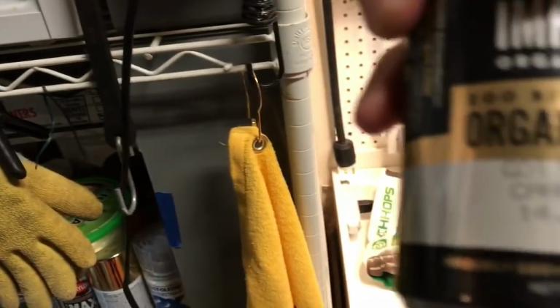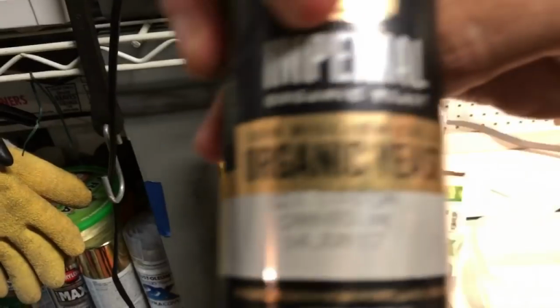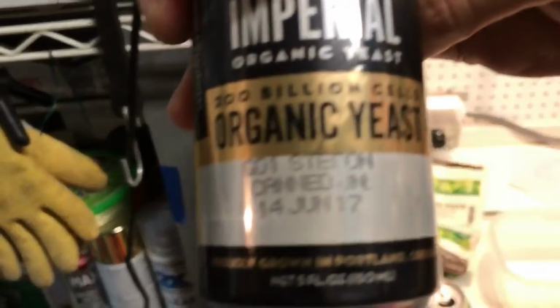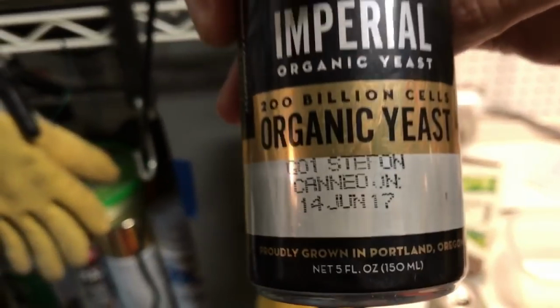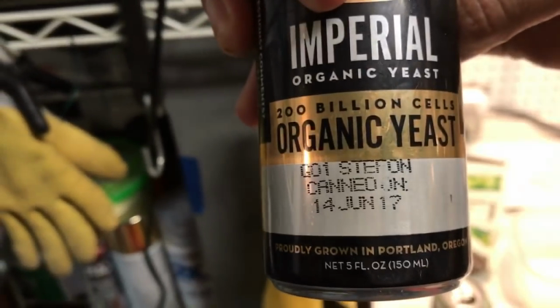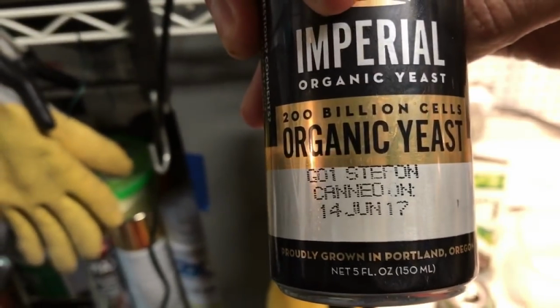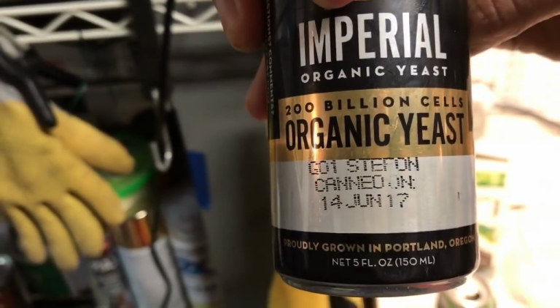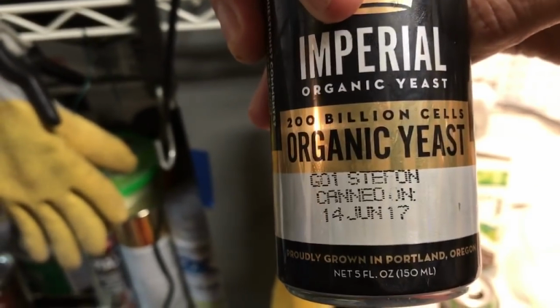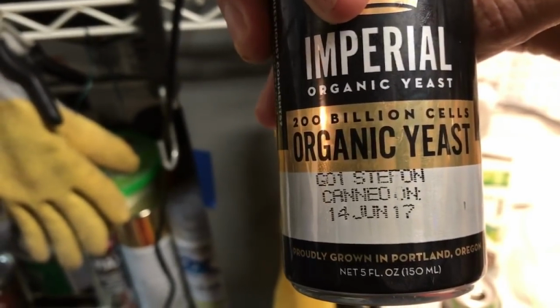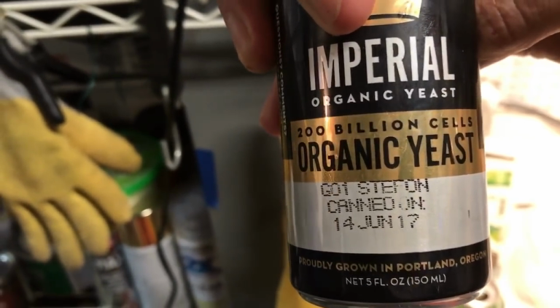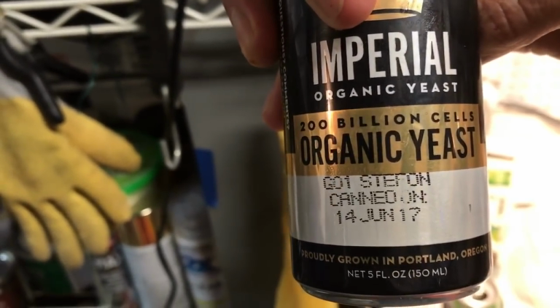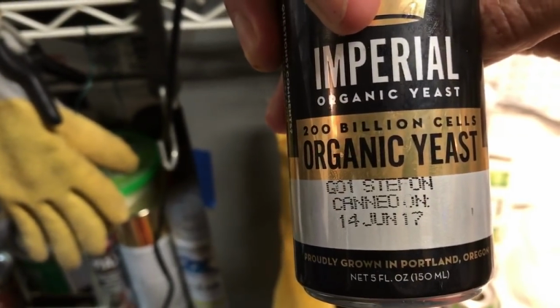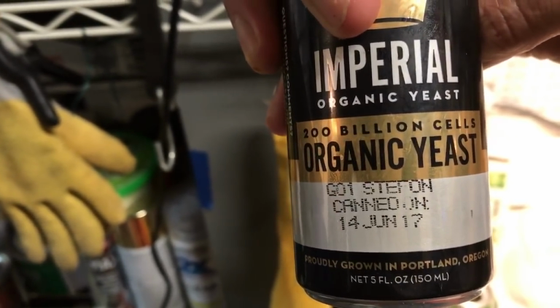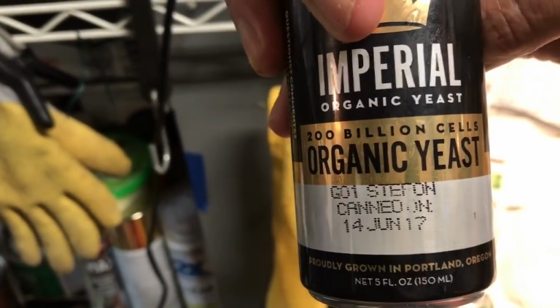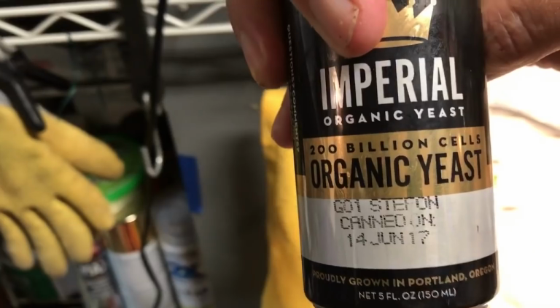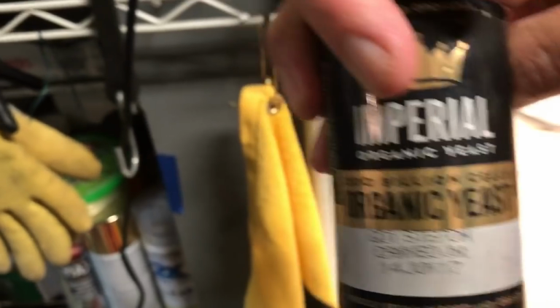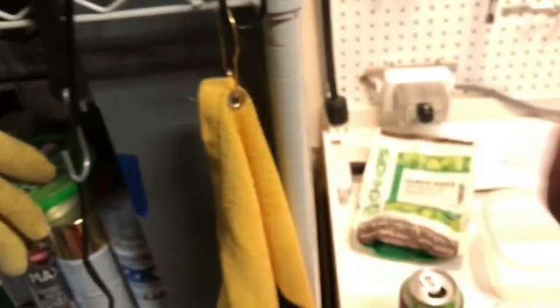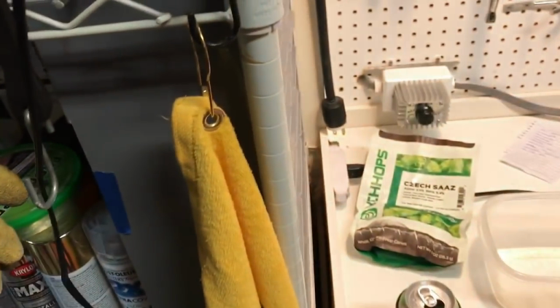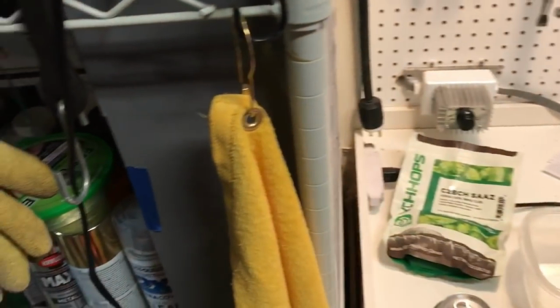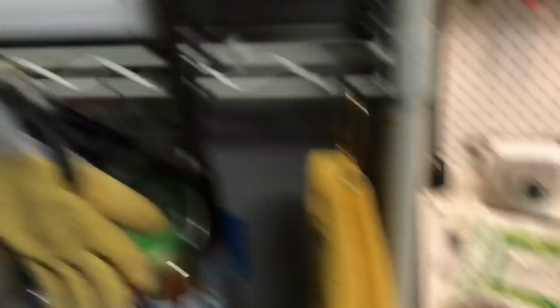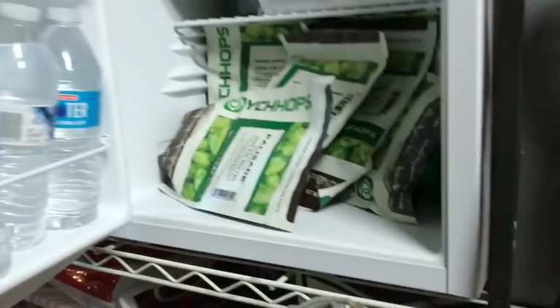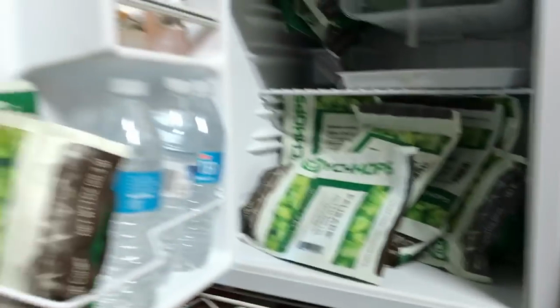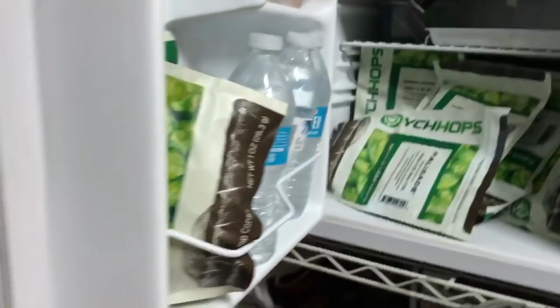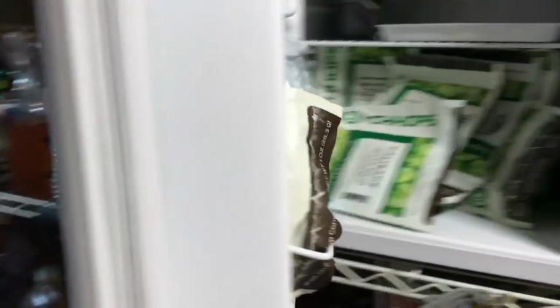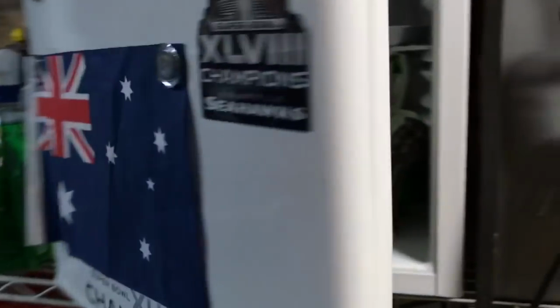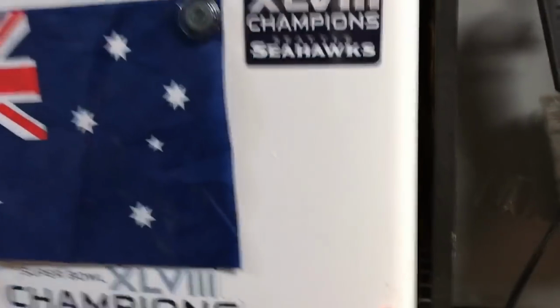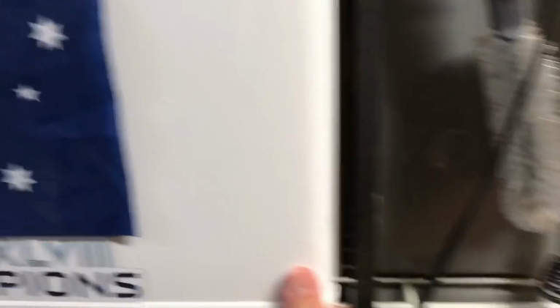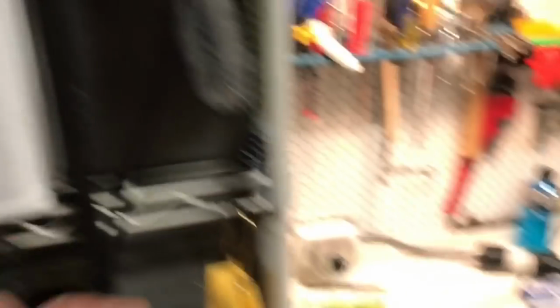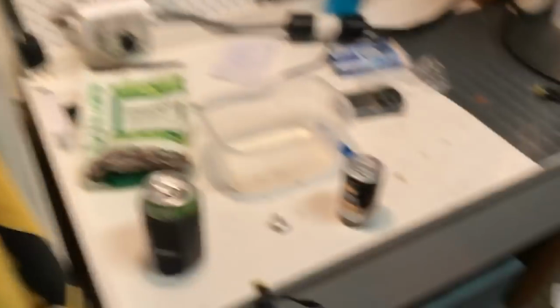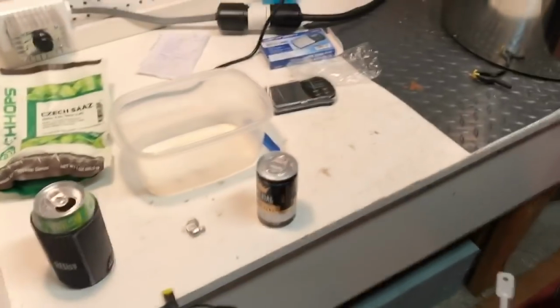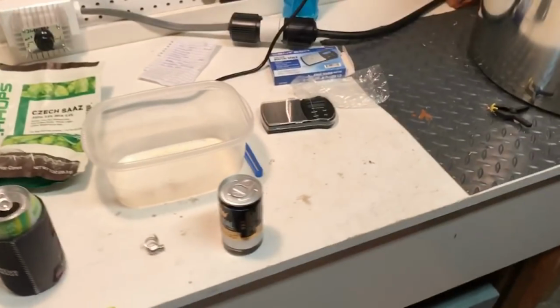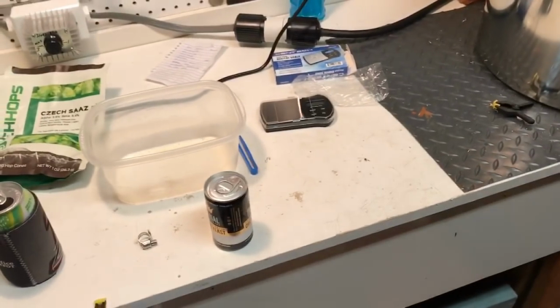There it is there. Stefan — you idiot! So I'm going for a banana bomb in this one, and this is the yeast that will do it for me. Looking forward to that.